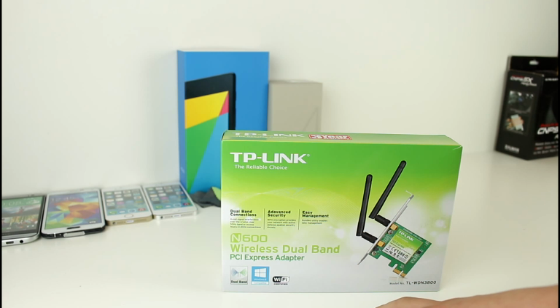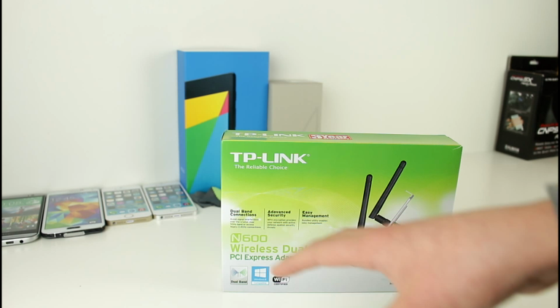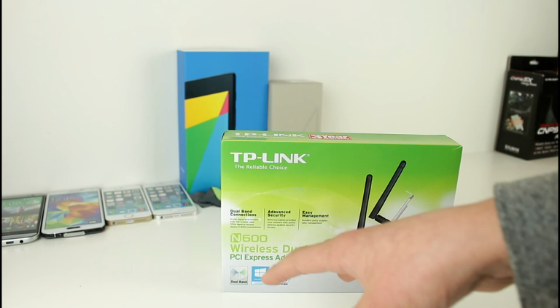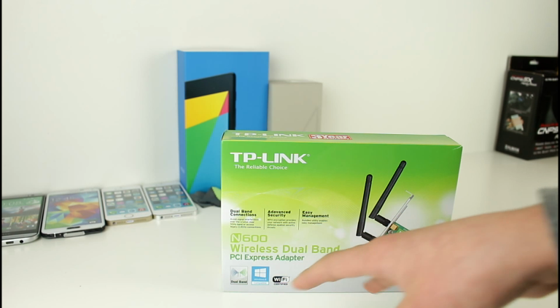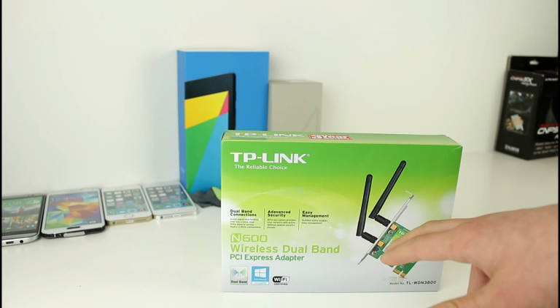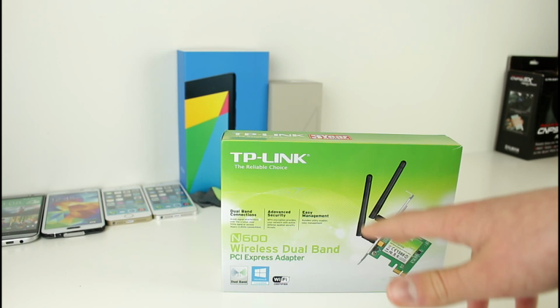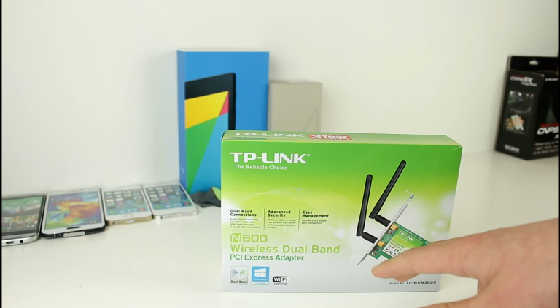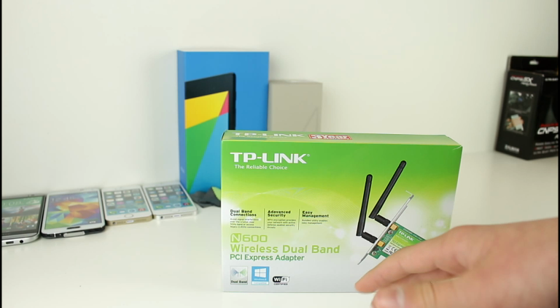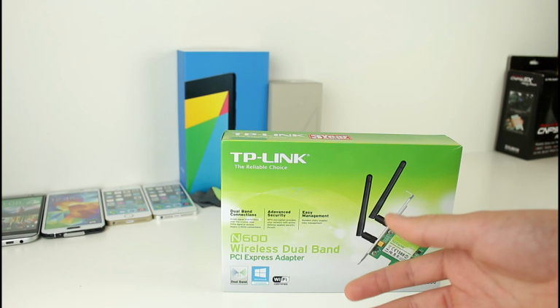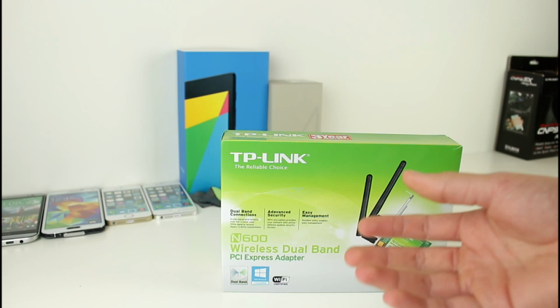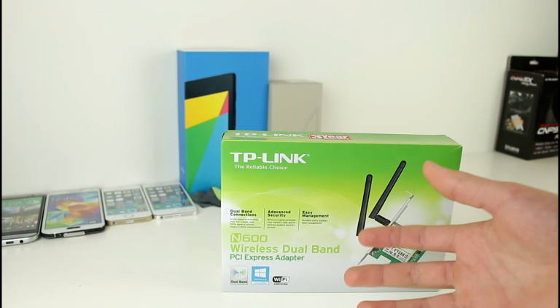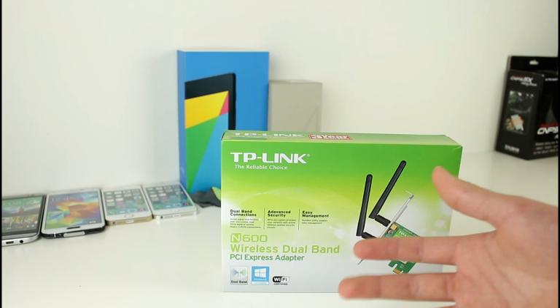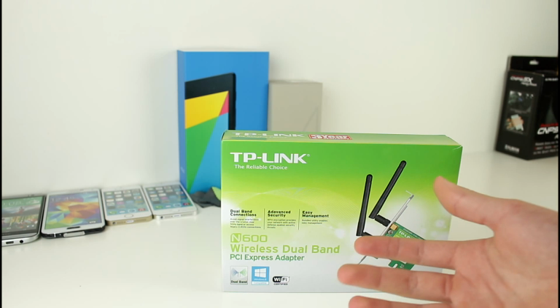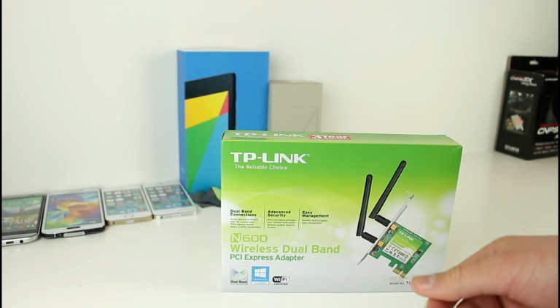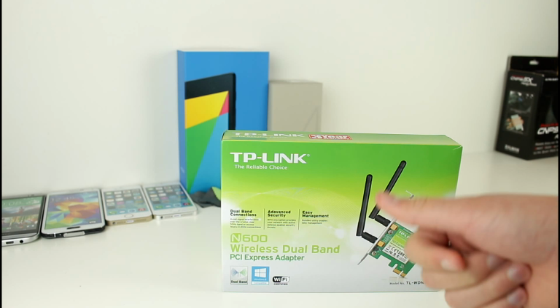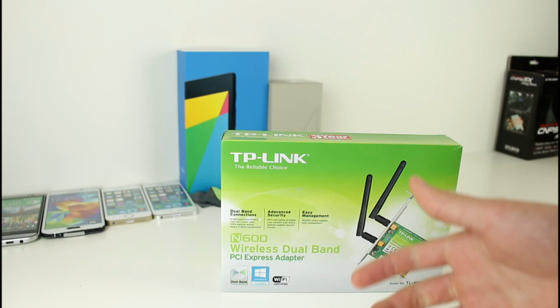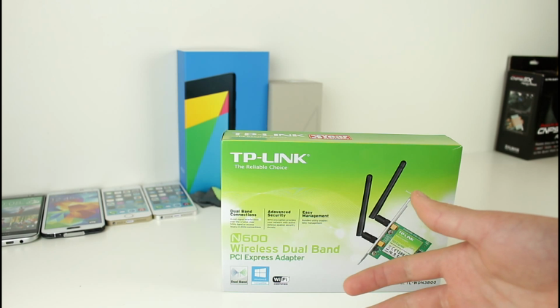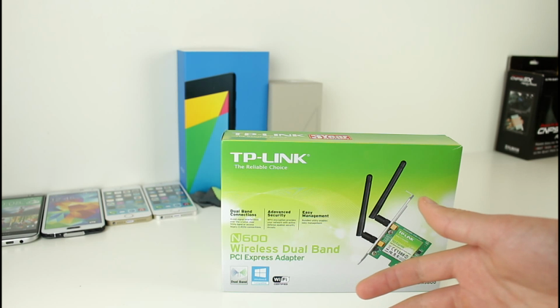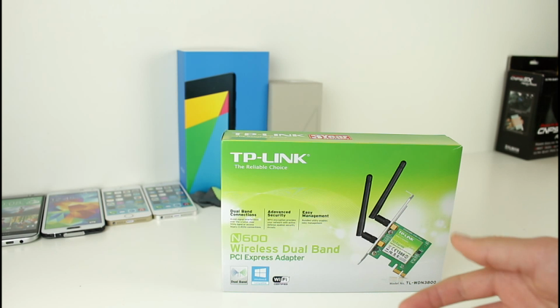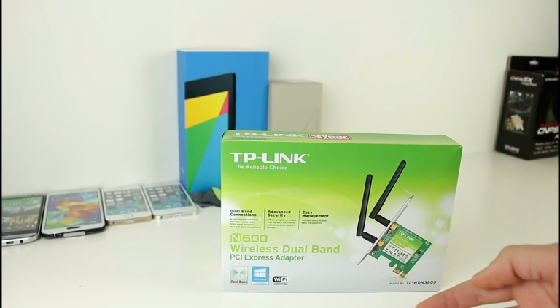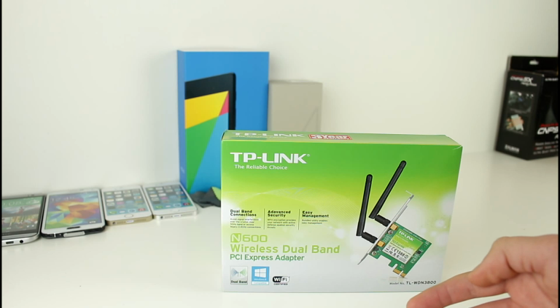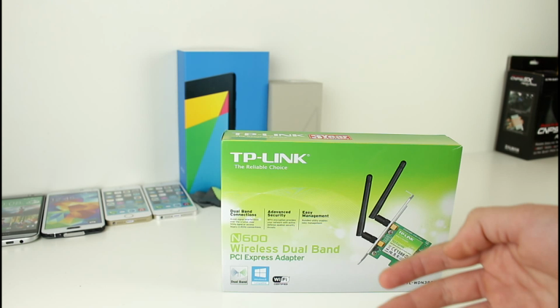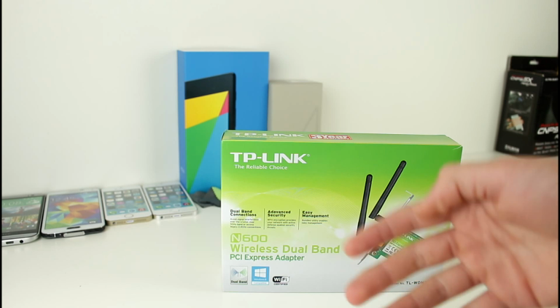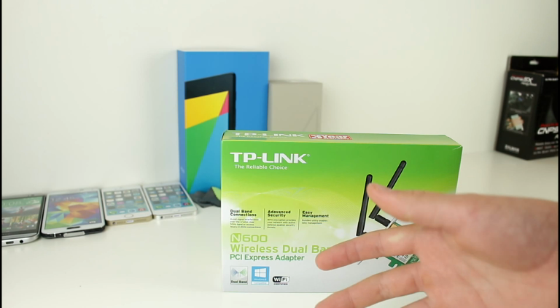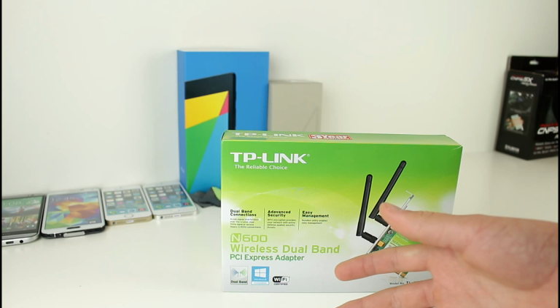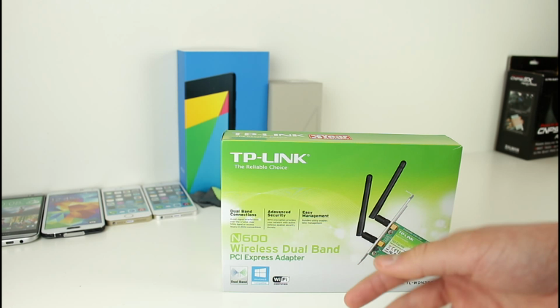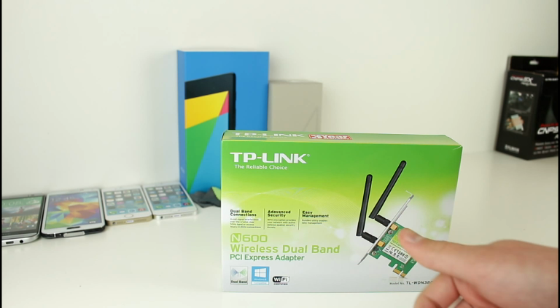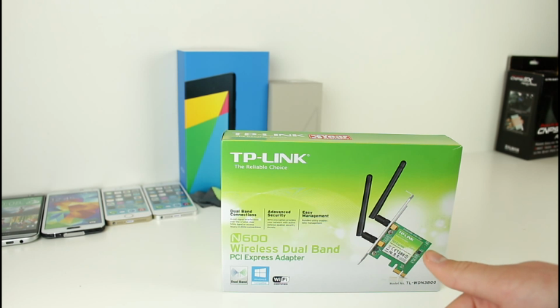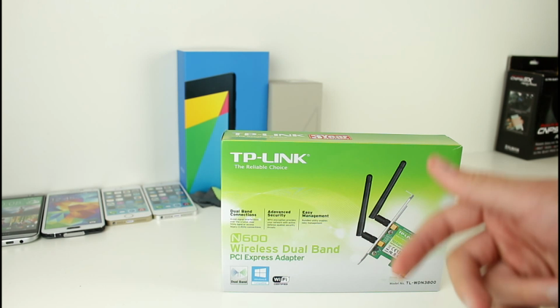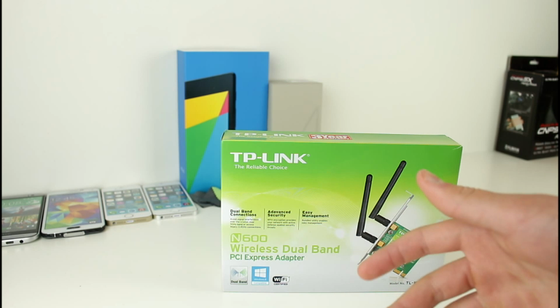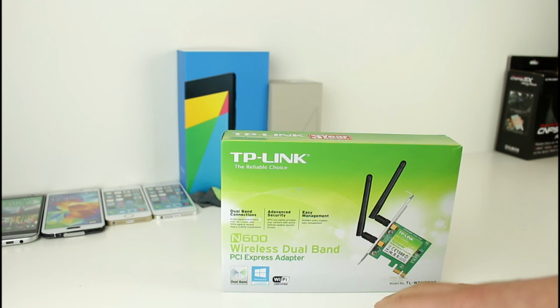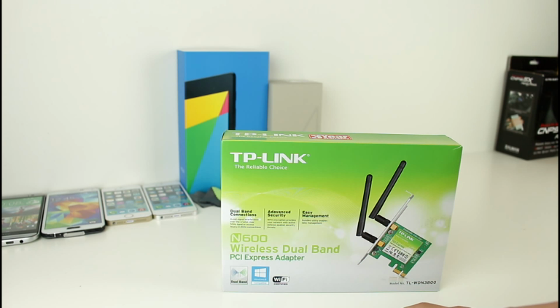Now, what dual band means is that it has two aerials. I thought straight away this was going to give me a better connection, and it's just going to work a lot better — and it definitely did from using it.